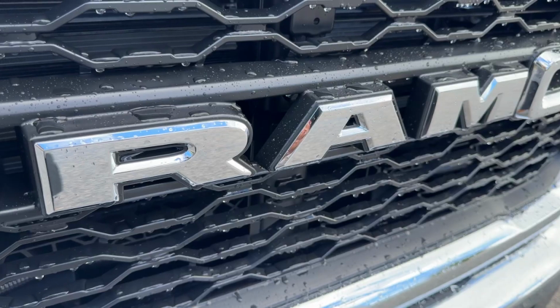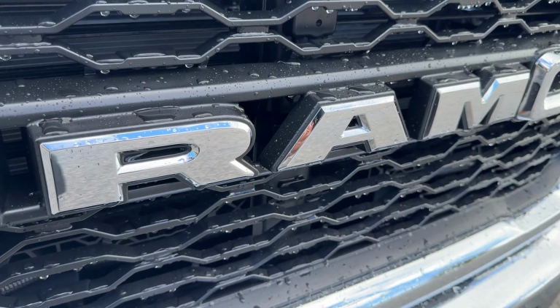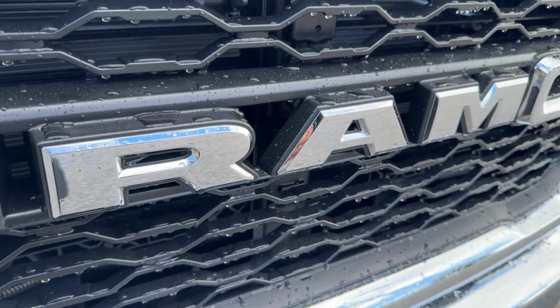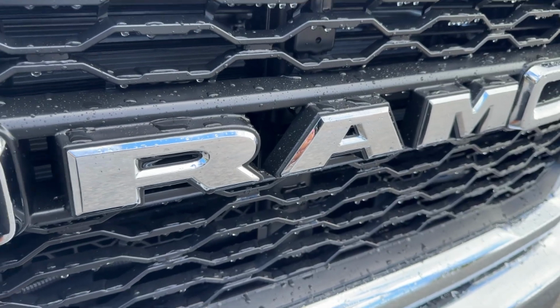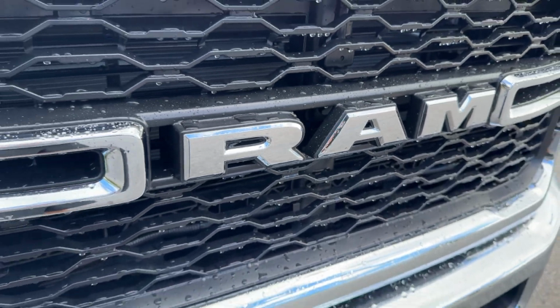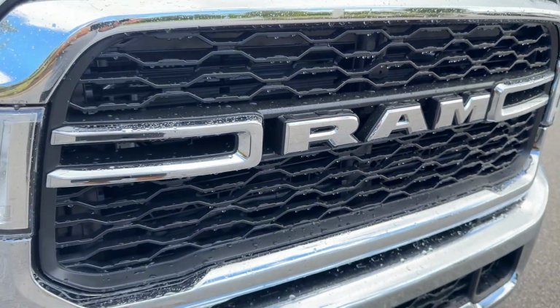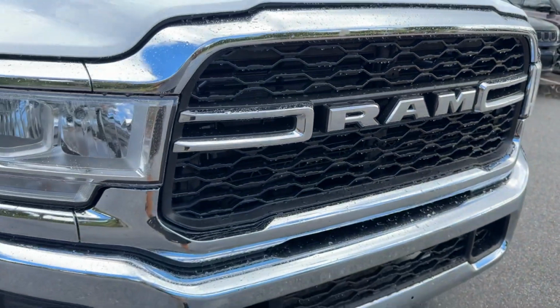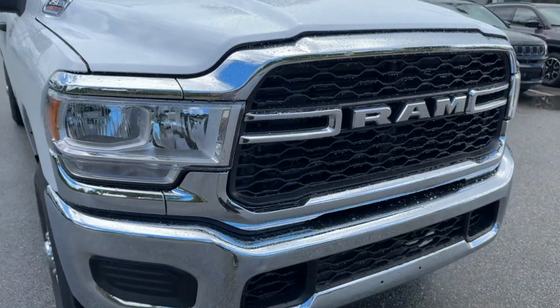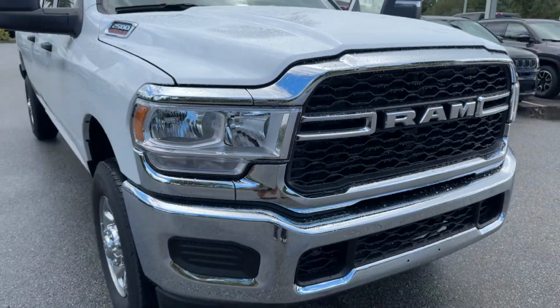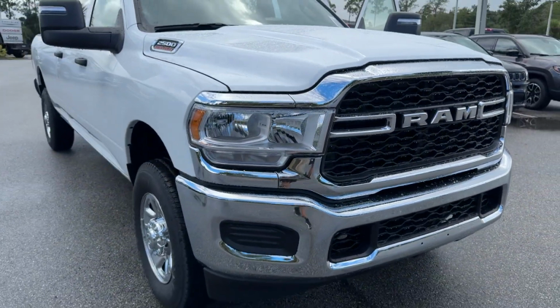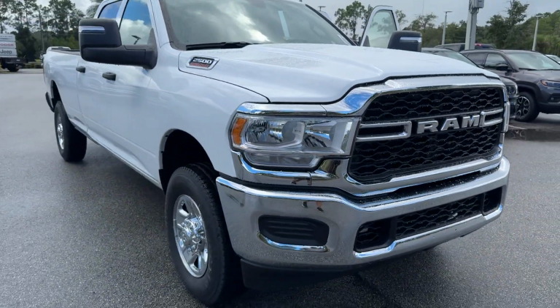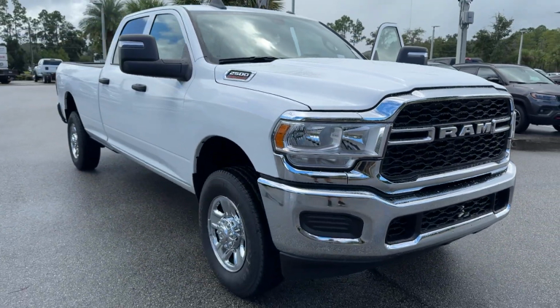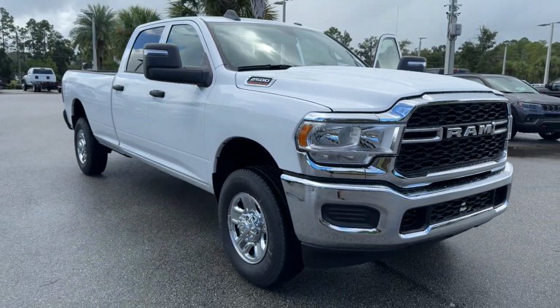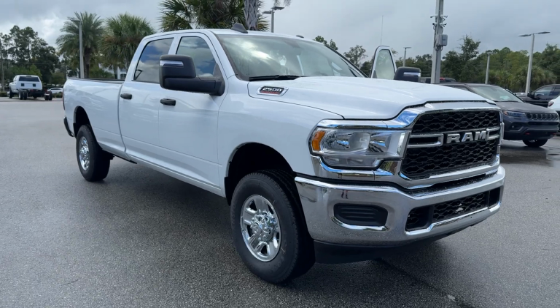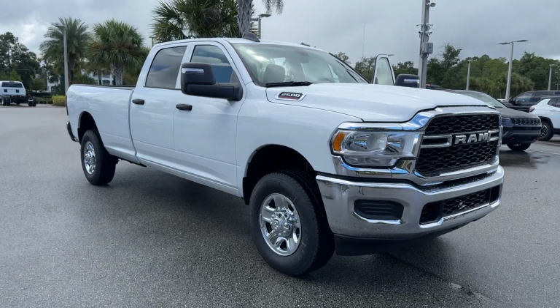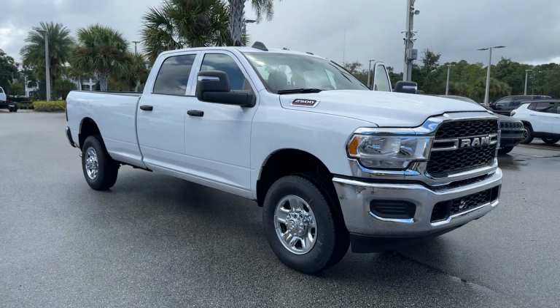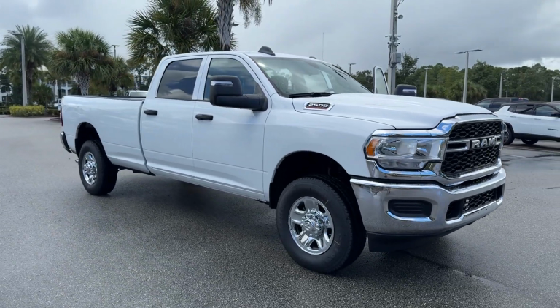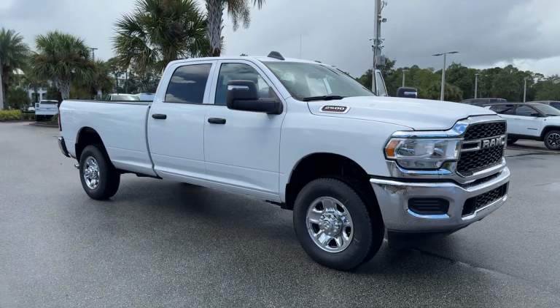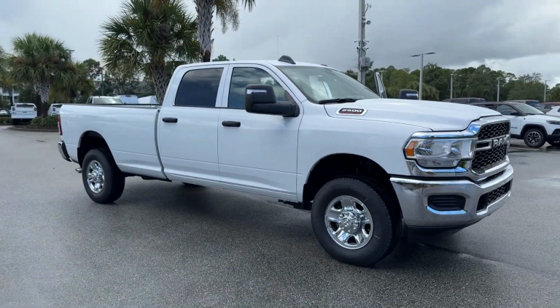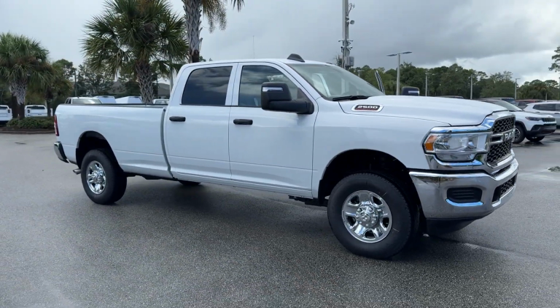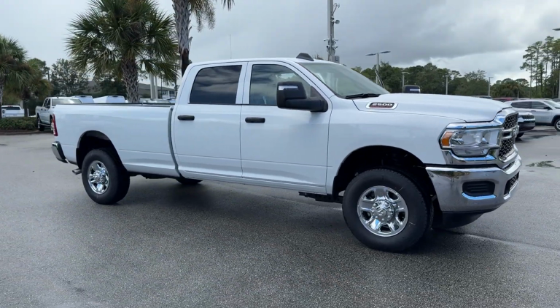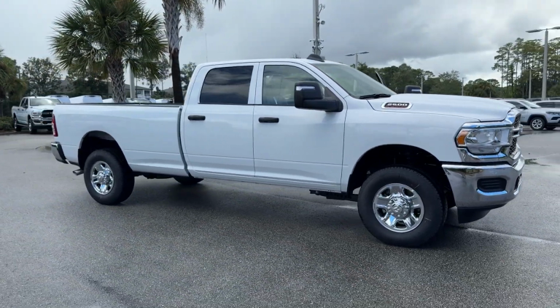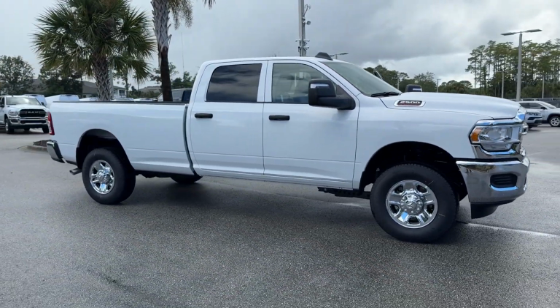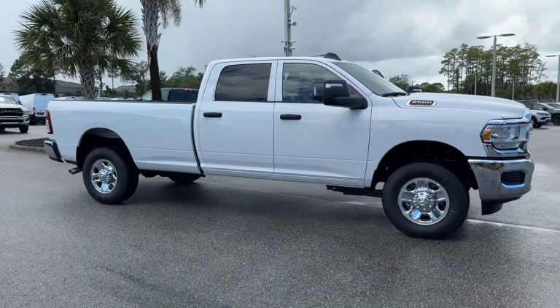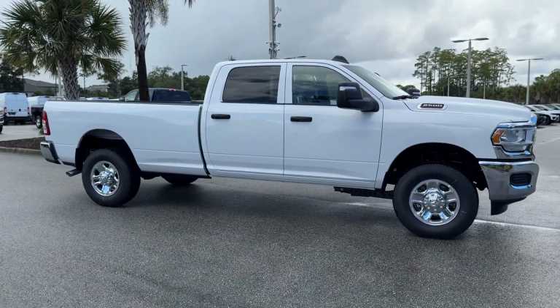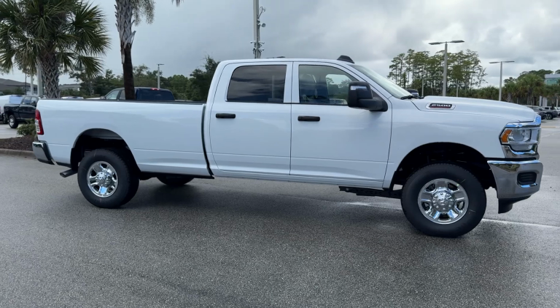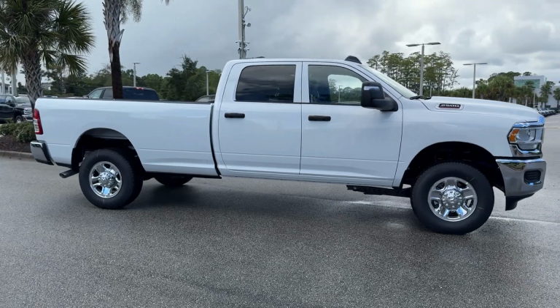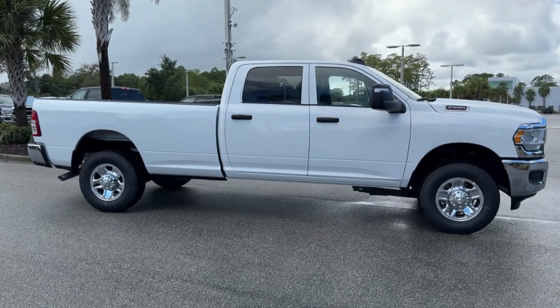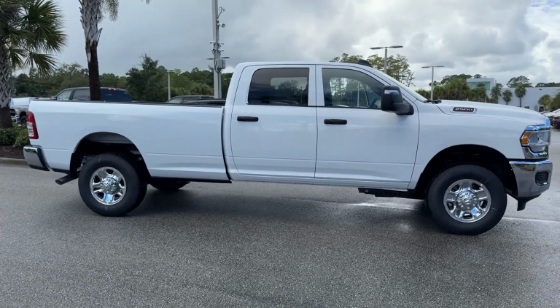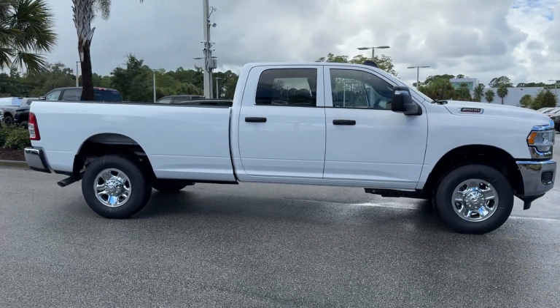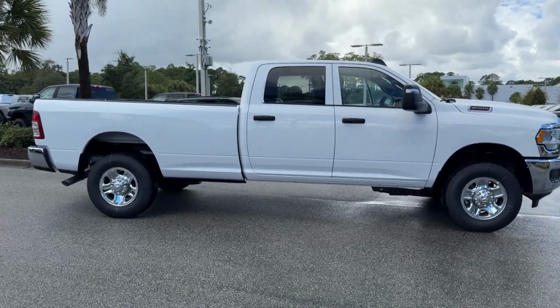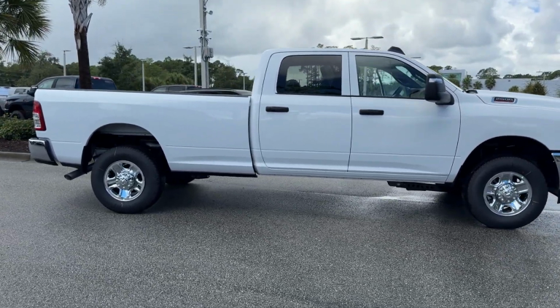Your next car could be the 2024 Ram 2500. Take the big jobs in stride in the Ram 2500. Its blend of heavy-duty capability, passenger comfort, and connected technology will see you through.